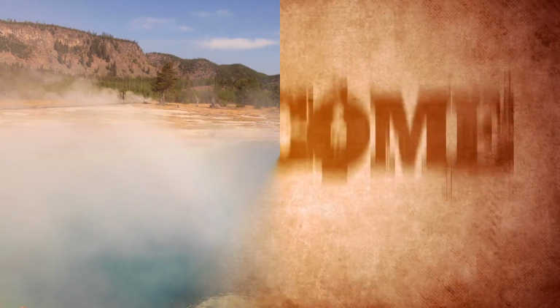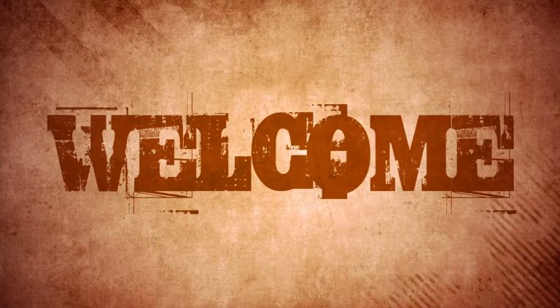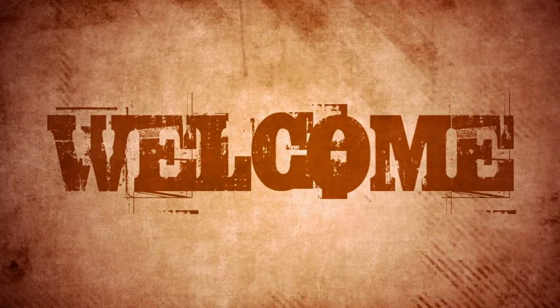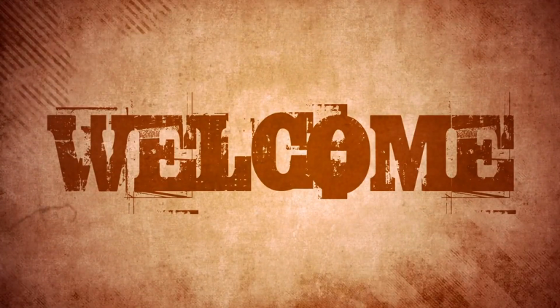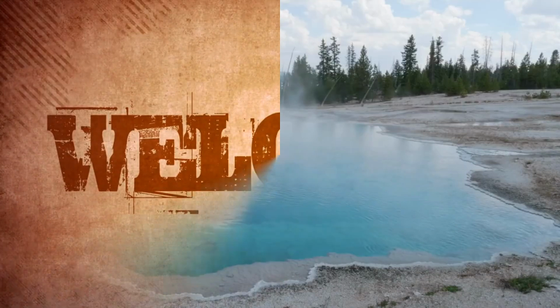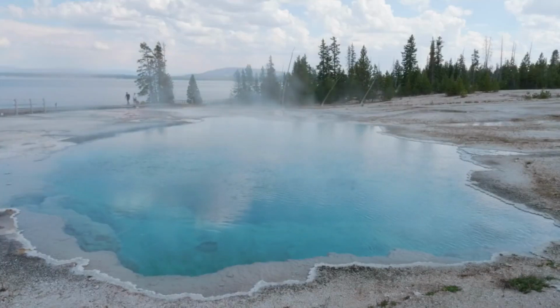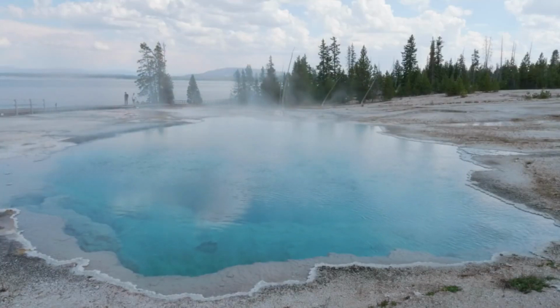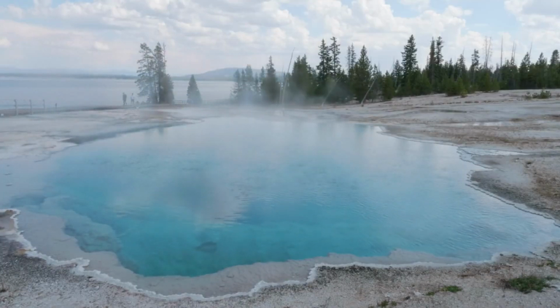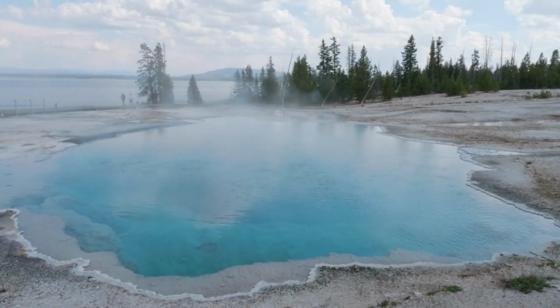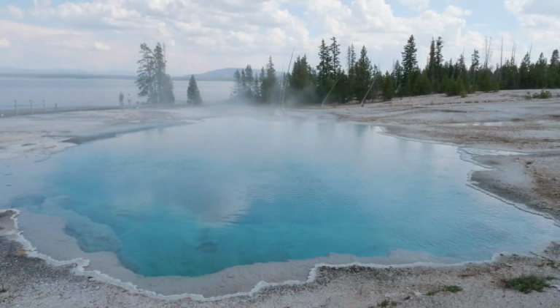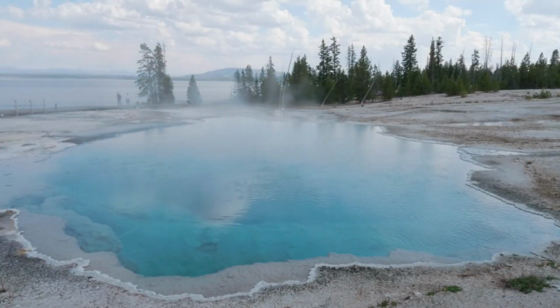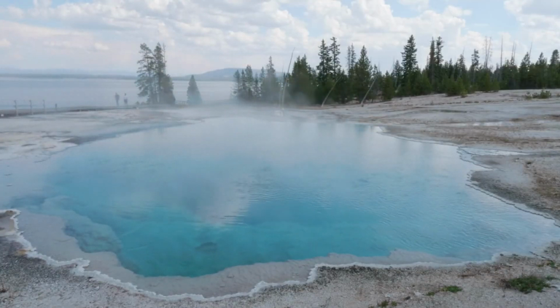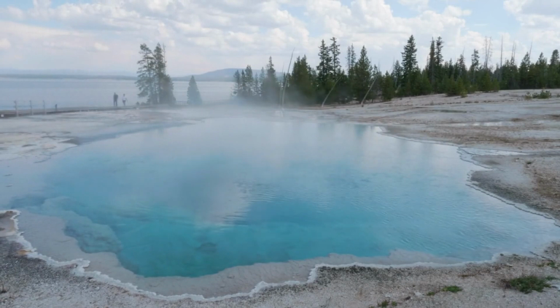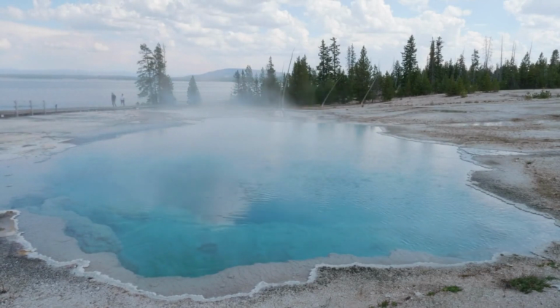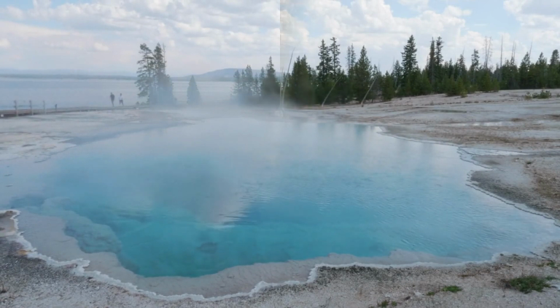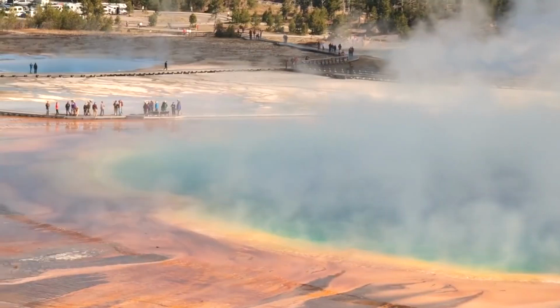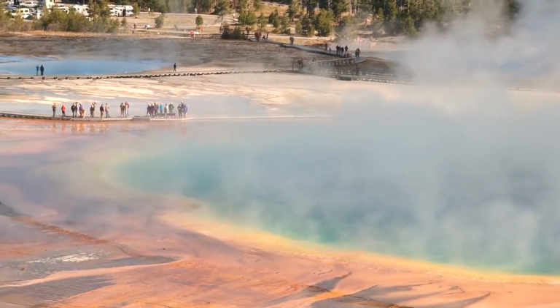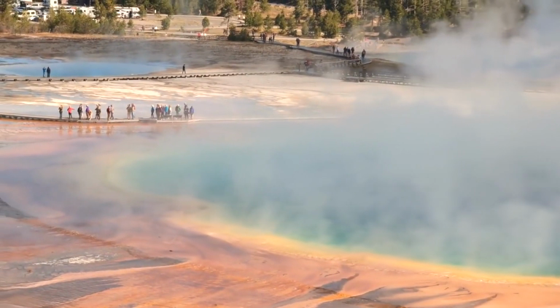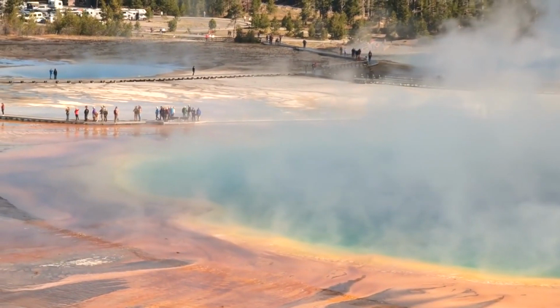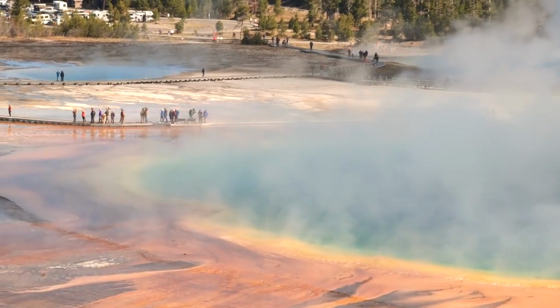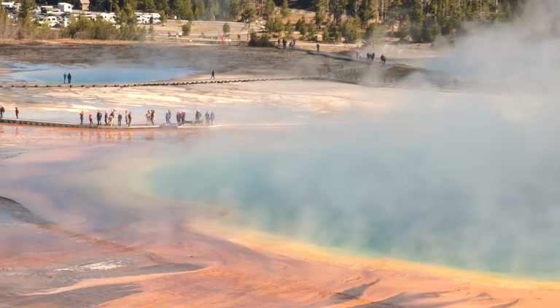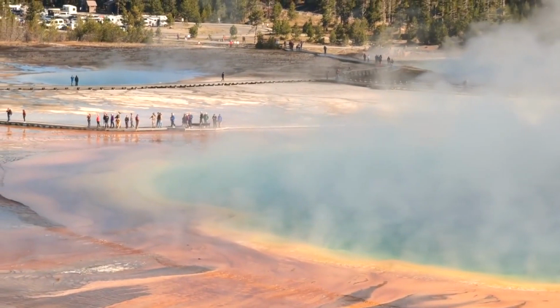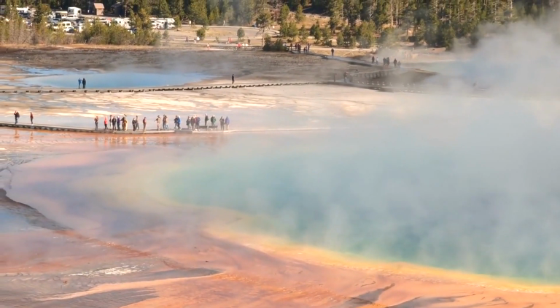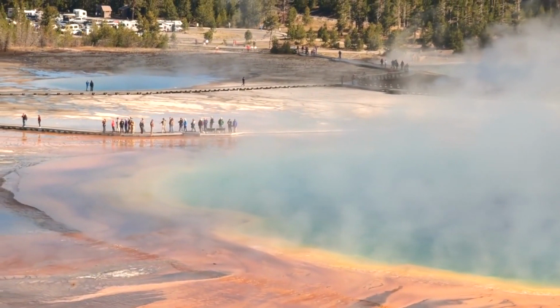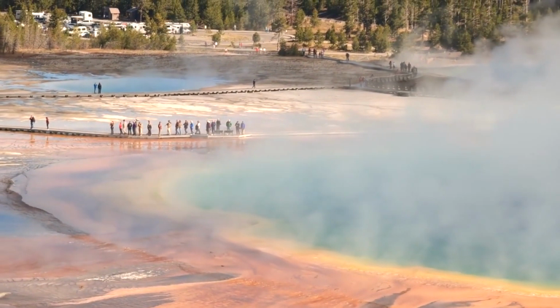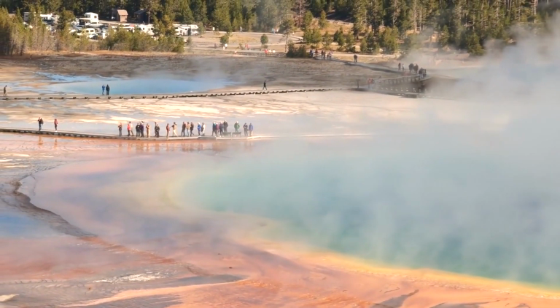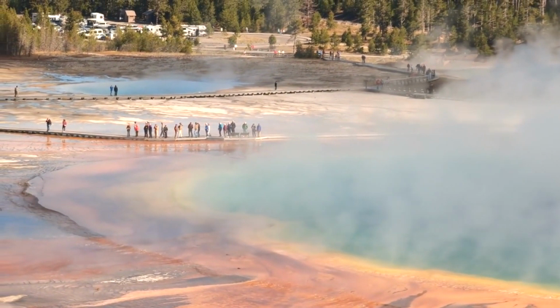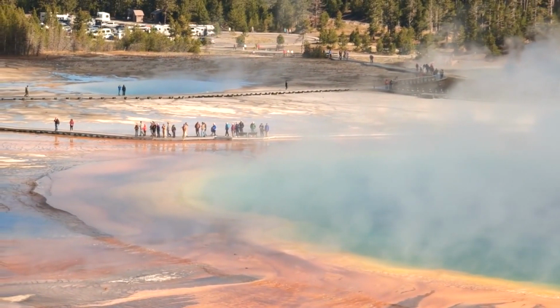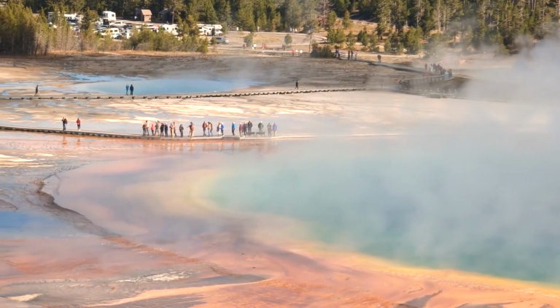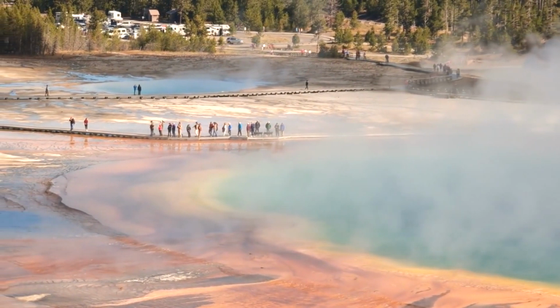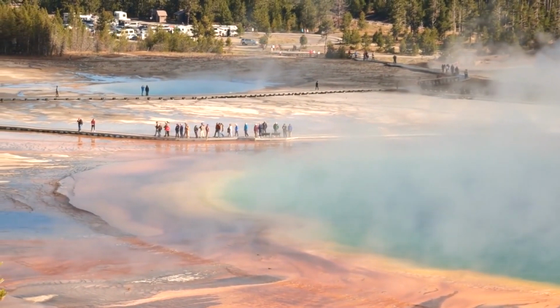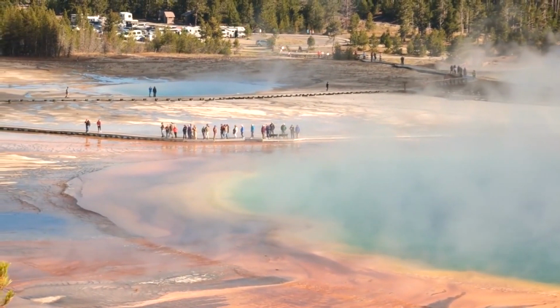Welcome to our channel. Today, we delve into the alarming events shaking Yellowstone National Park. From its rich history to the latest seismic occurrences, join us as we uncover the secrets and potential dangers lurking beneath this natural wonder.